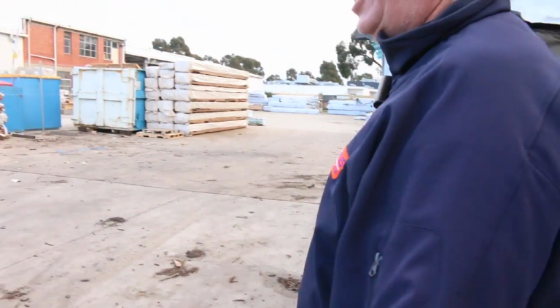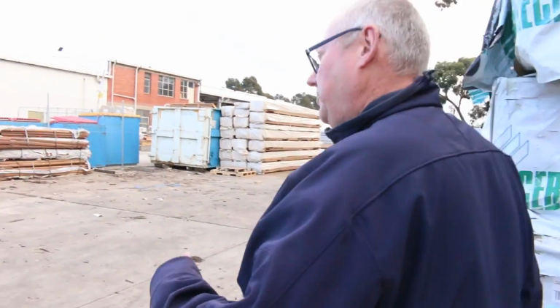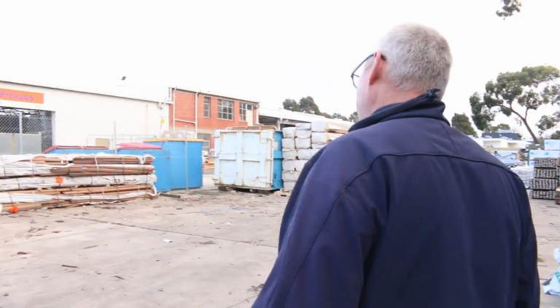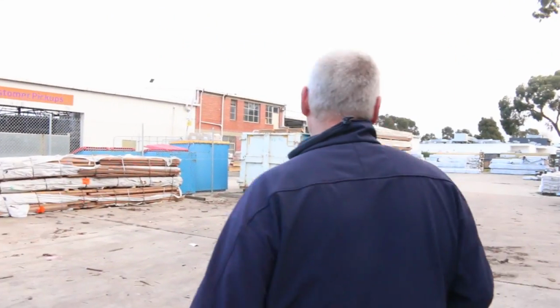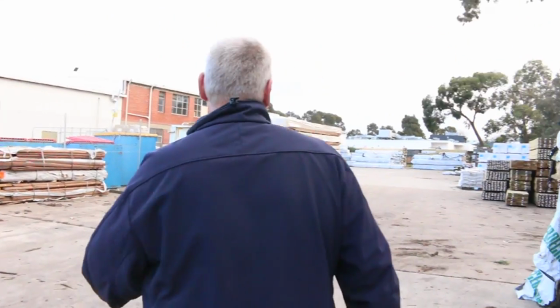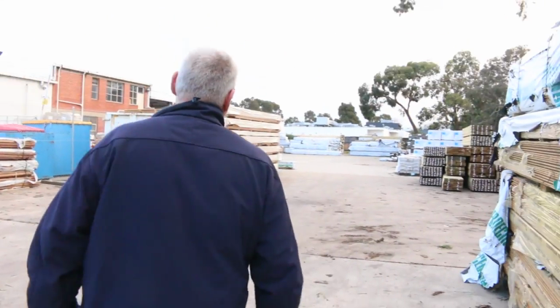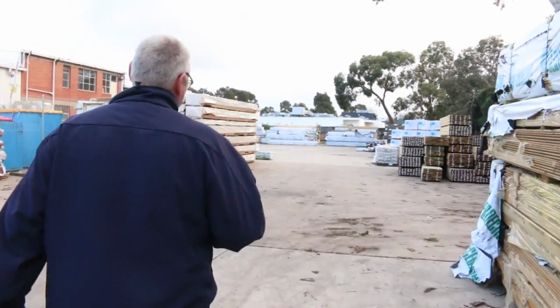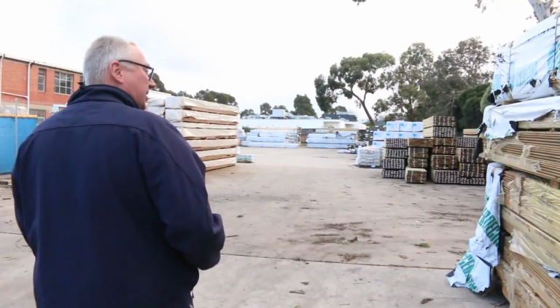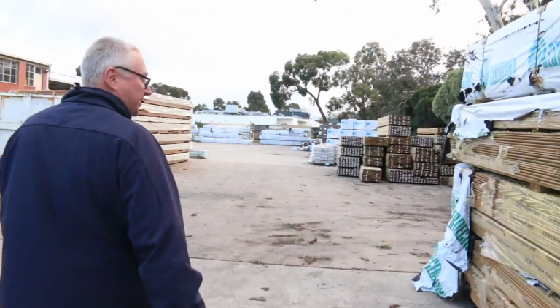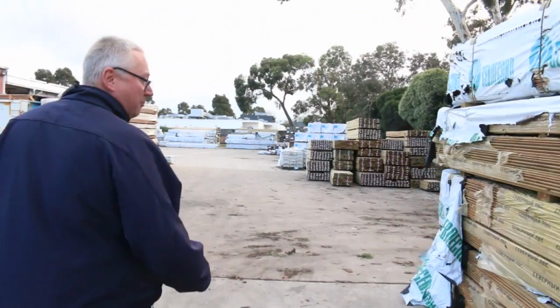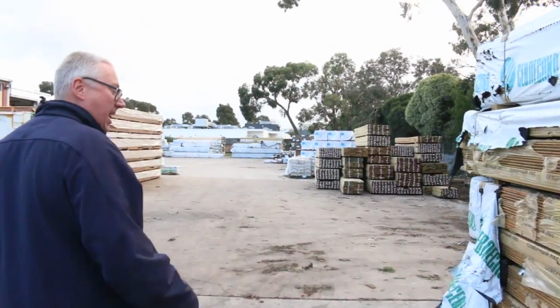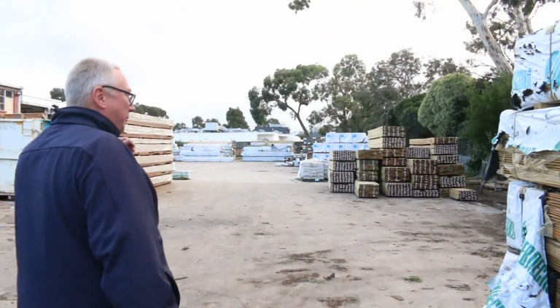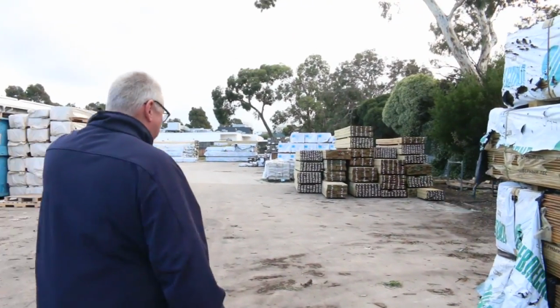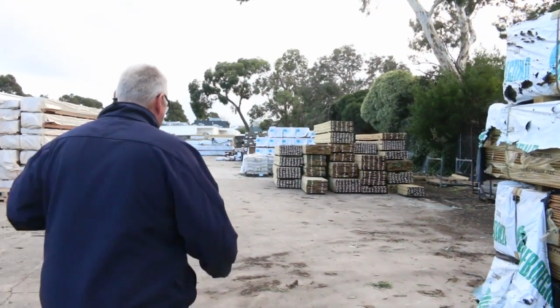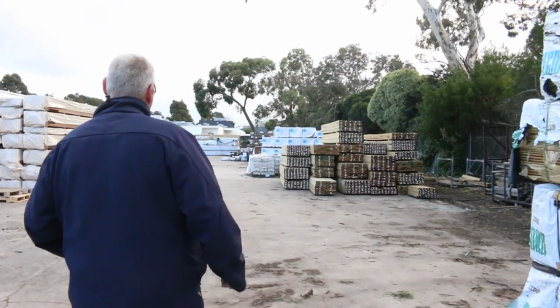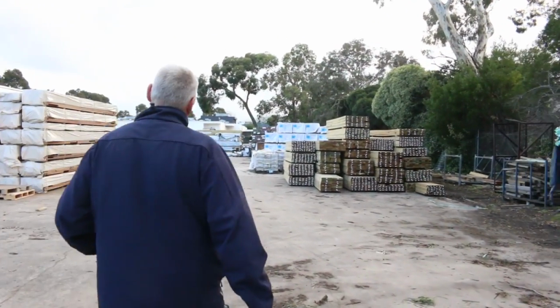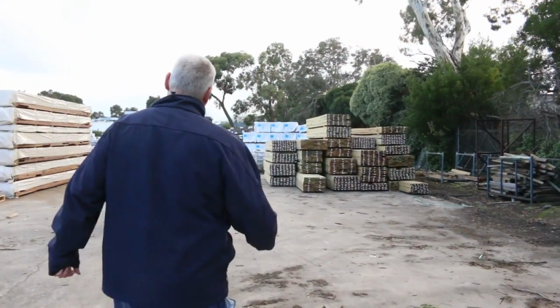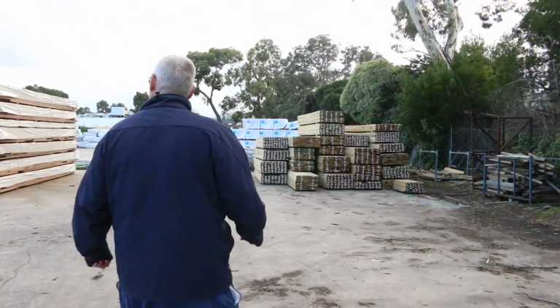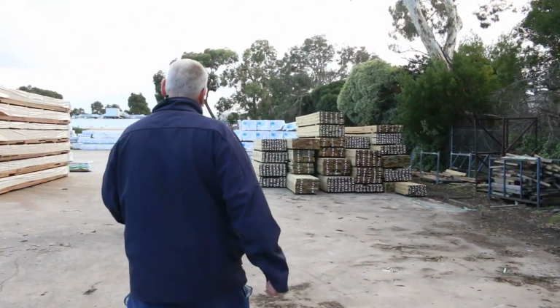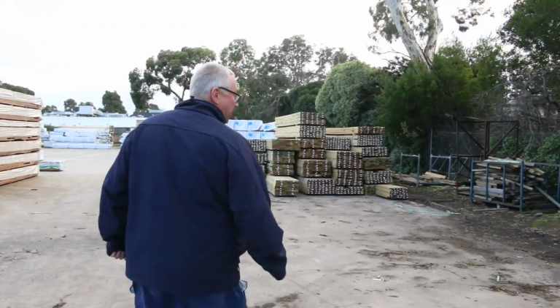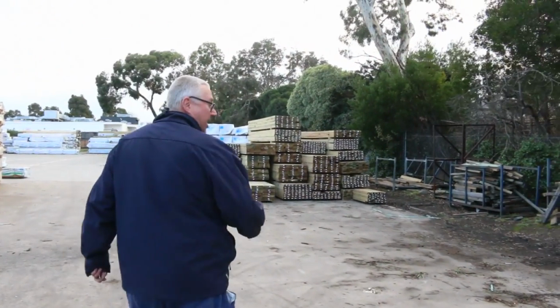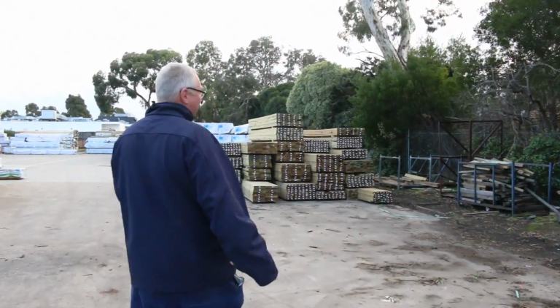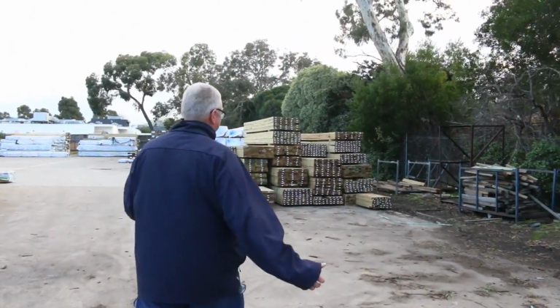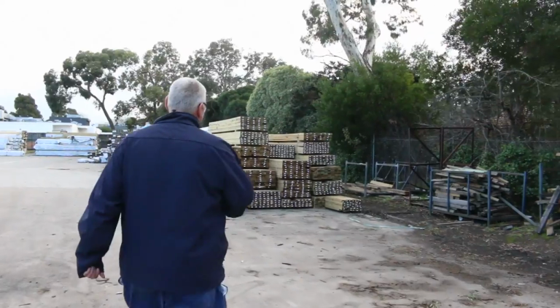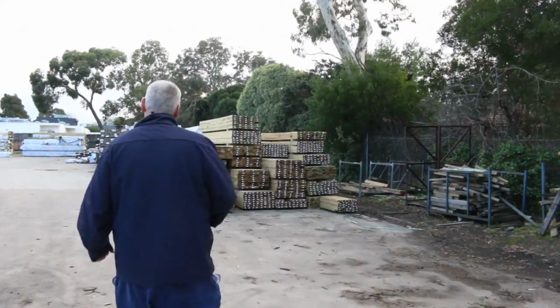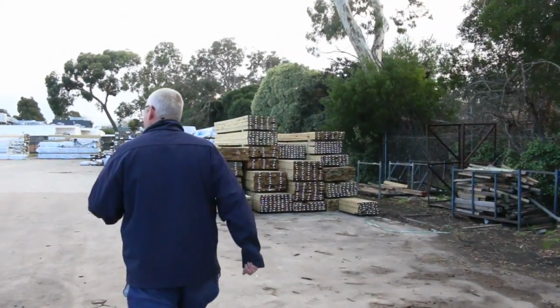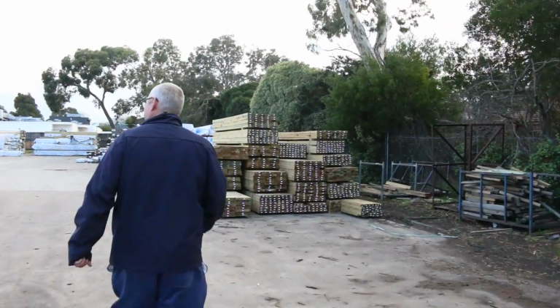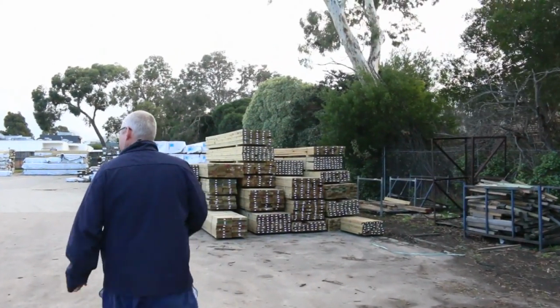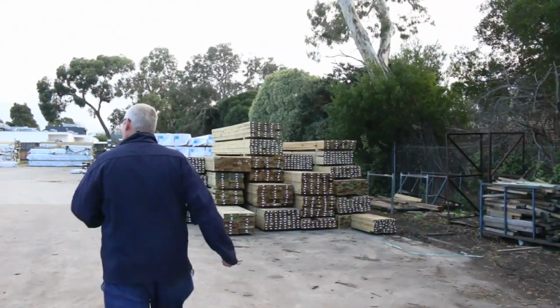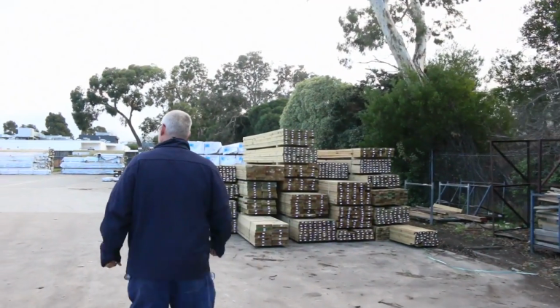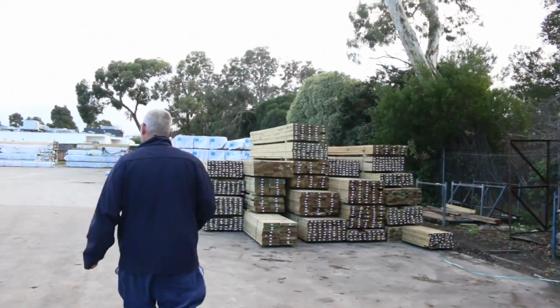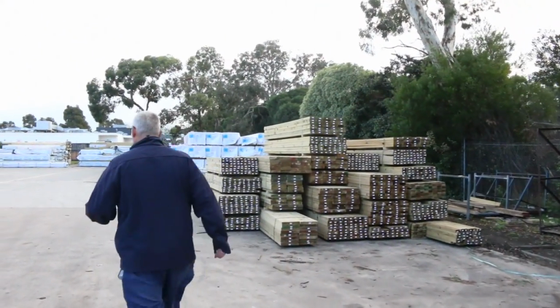Heaps more to look at, including three trailer loads from Mount Gambier framing pine. There's a nice load of Vic Ash there. Heaps of new packs of flooring as well. Lots and lots of gear this week.